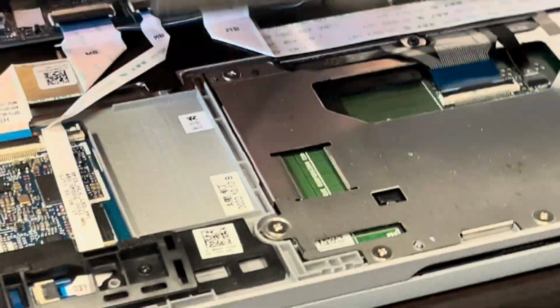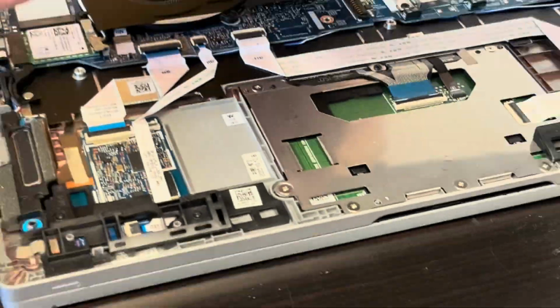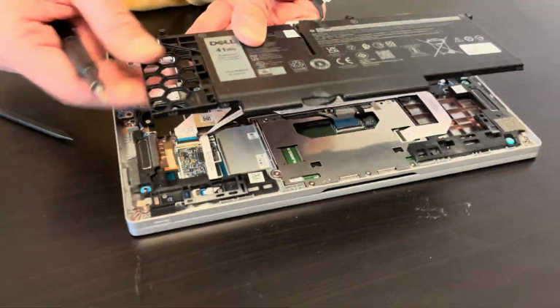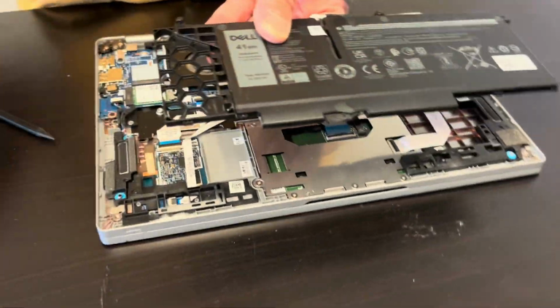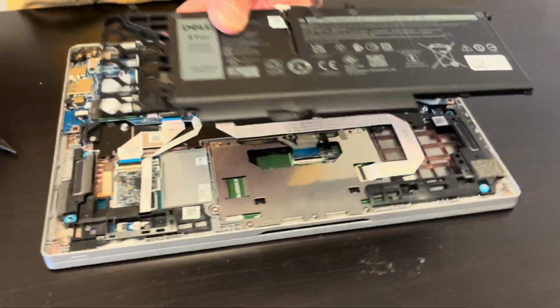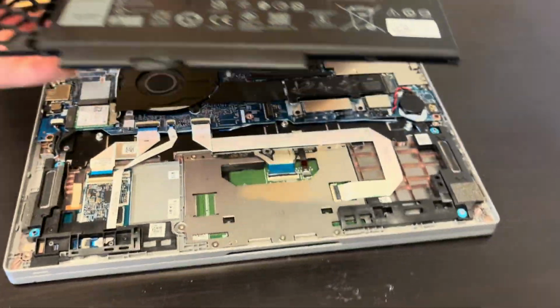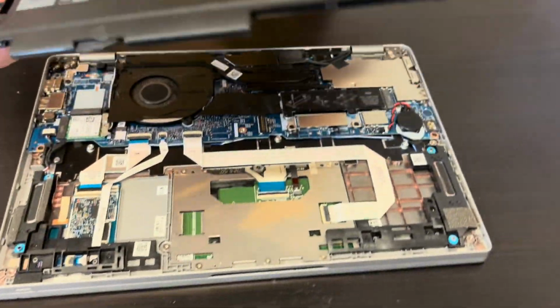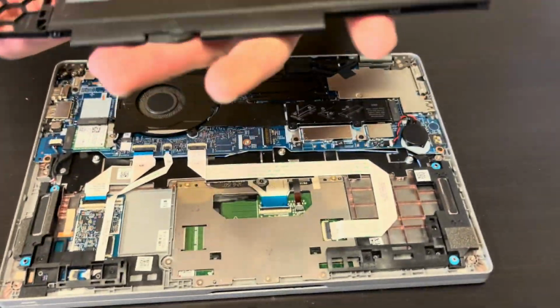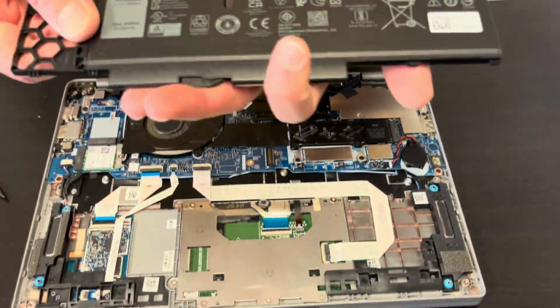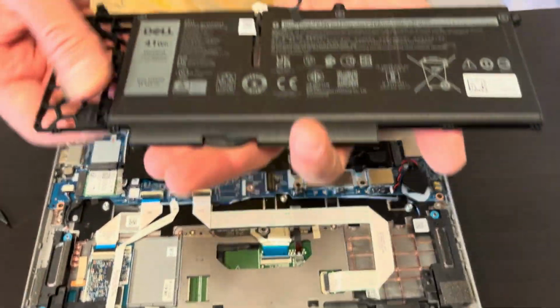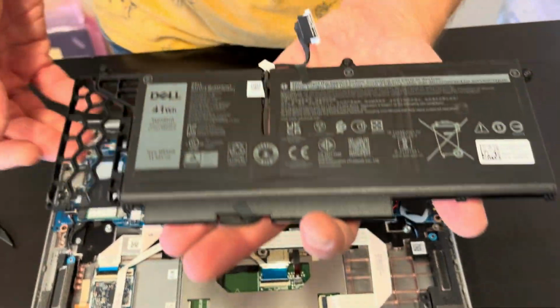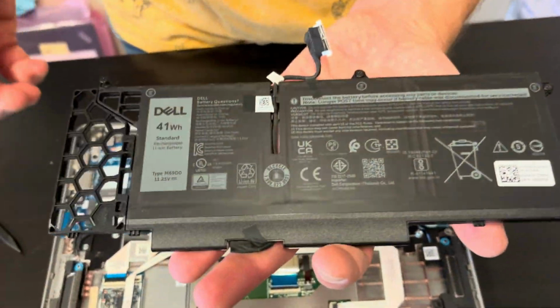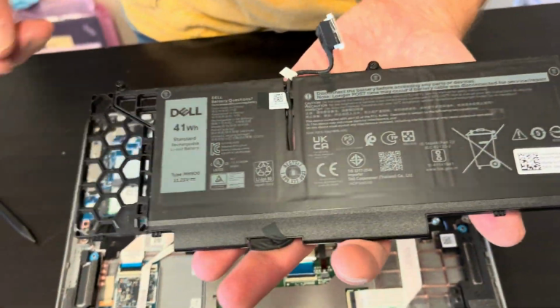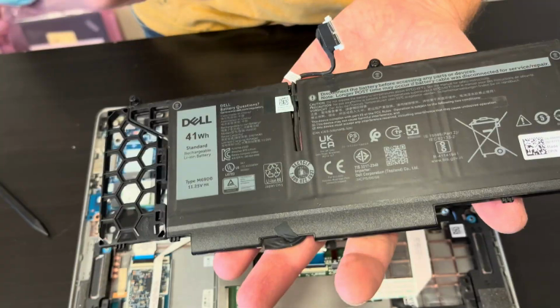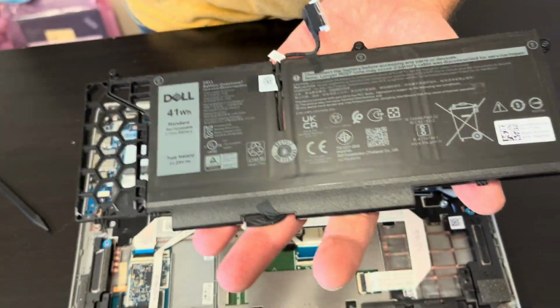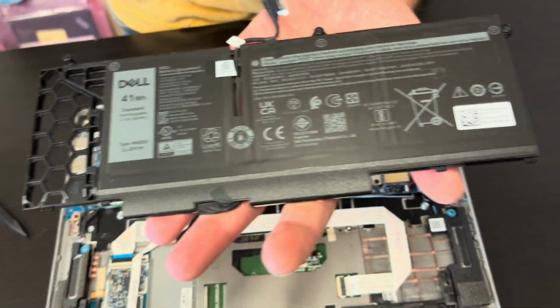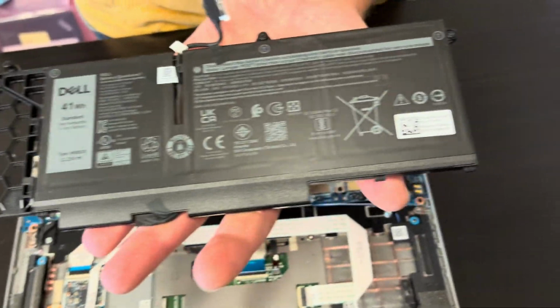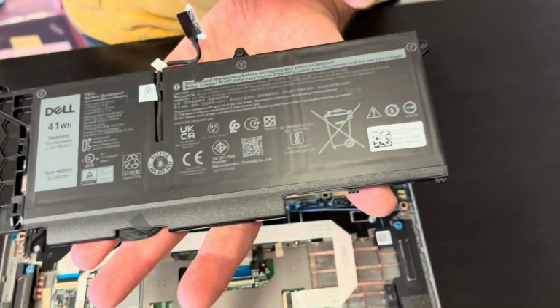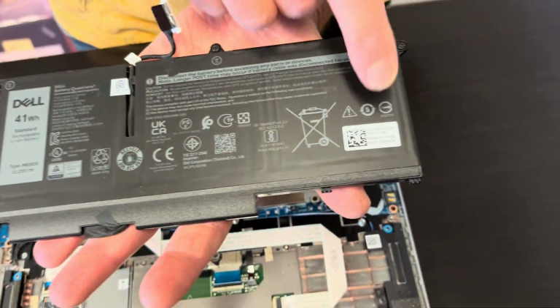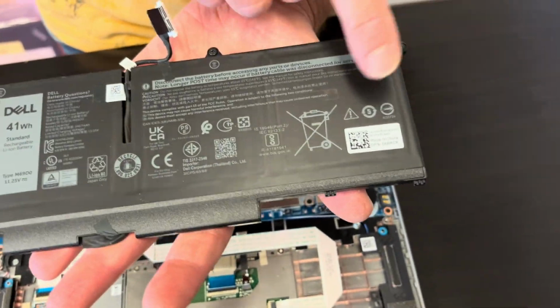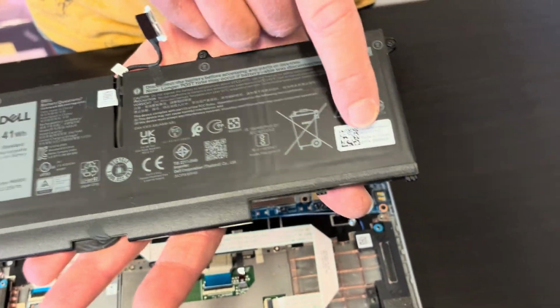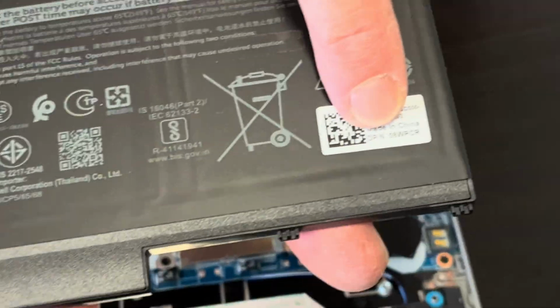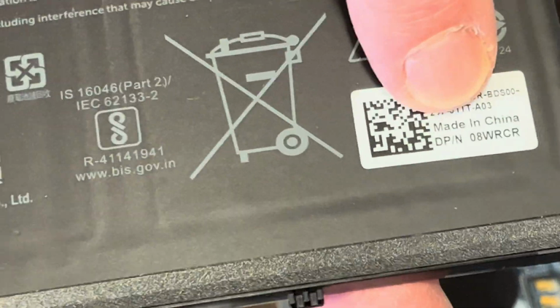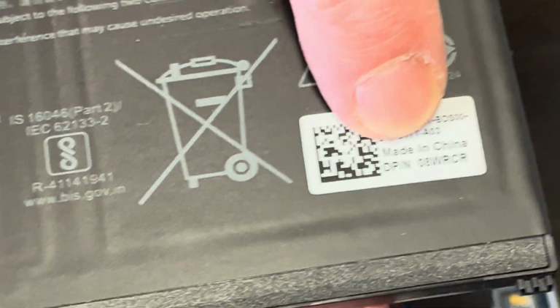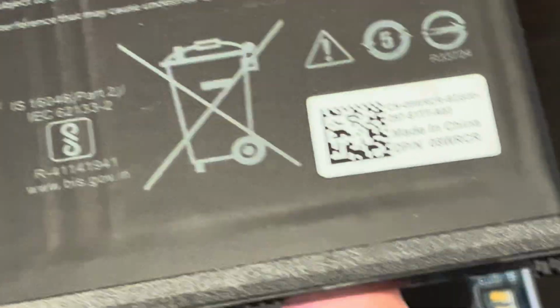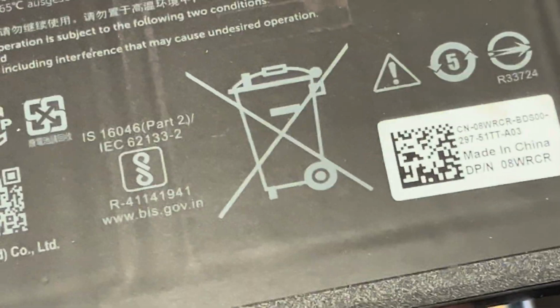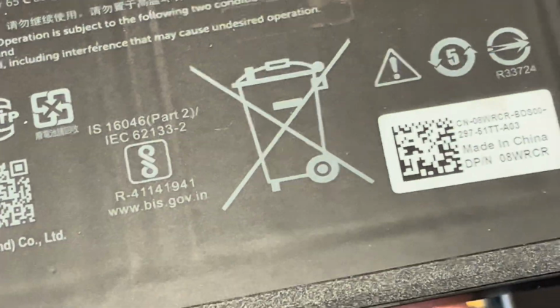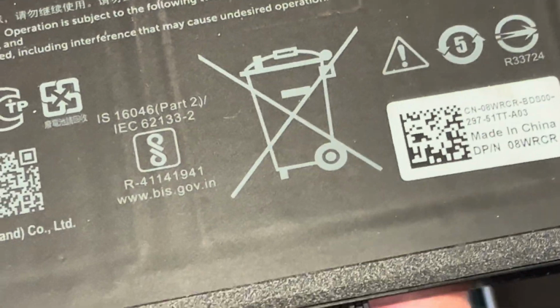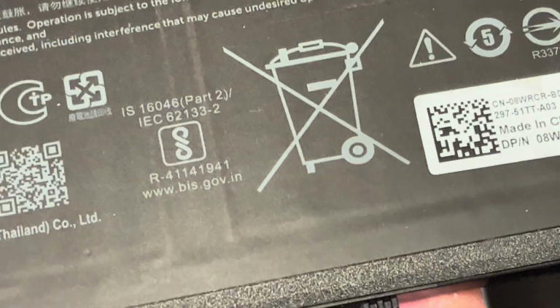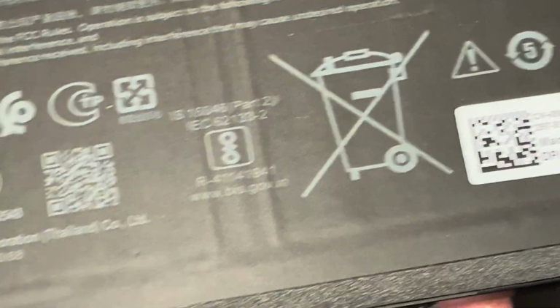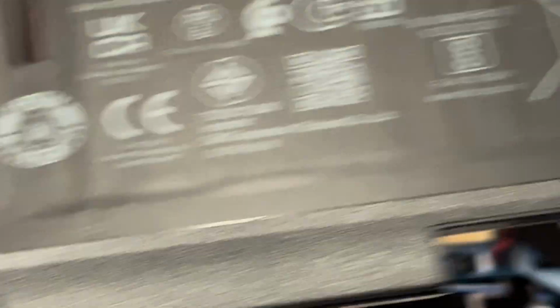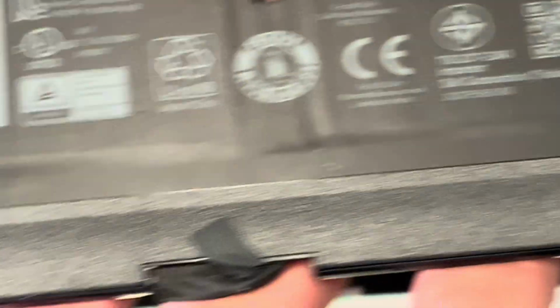So if the battery is swollen or the laptop doesn't hold a charge, you can replace it. Here we have the part number and the battery type.